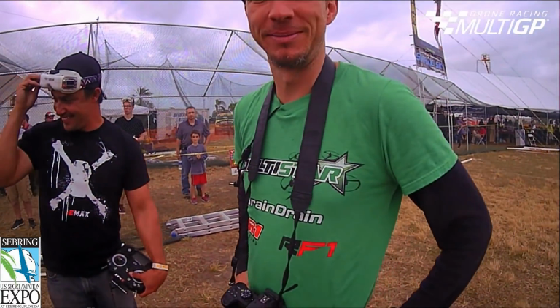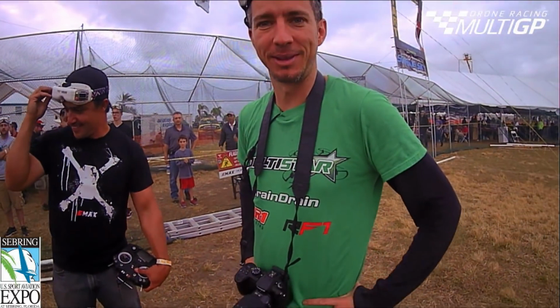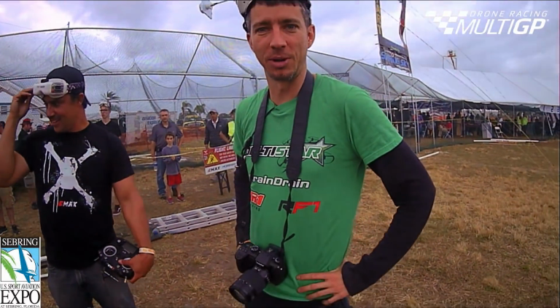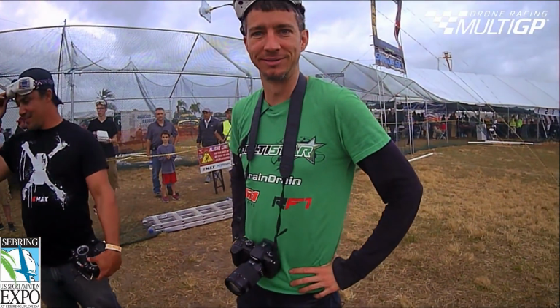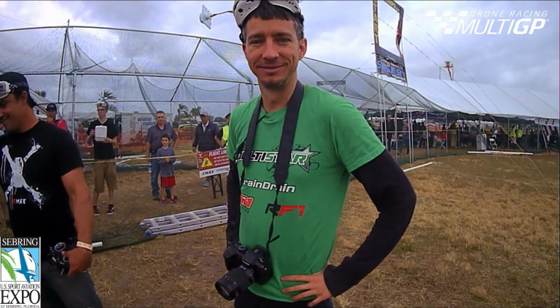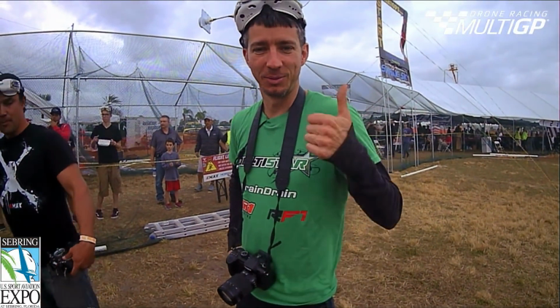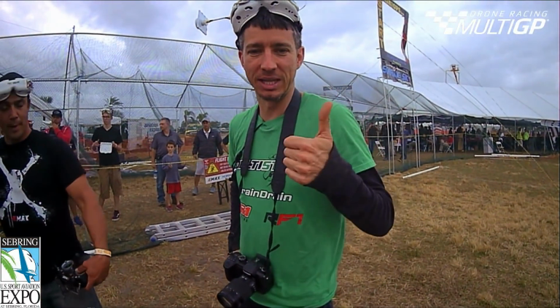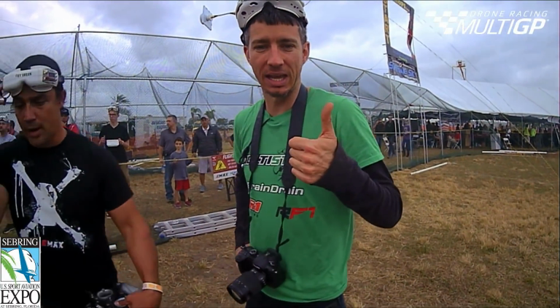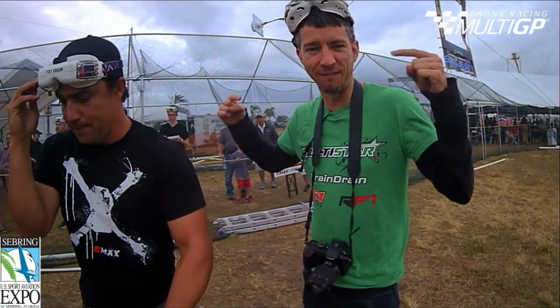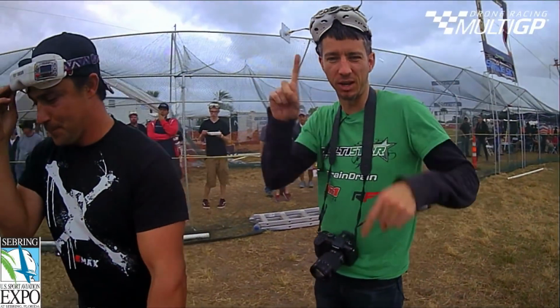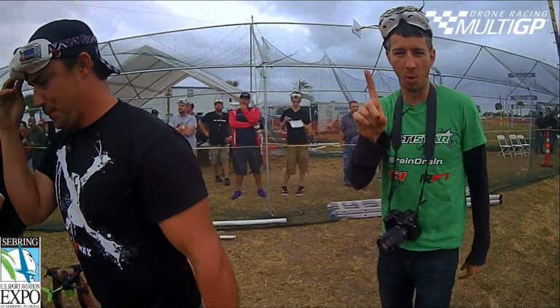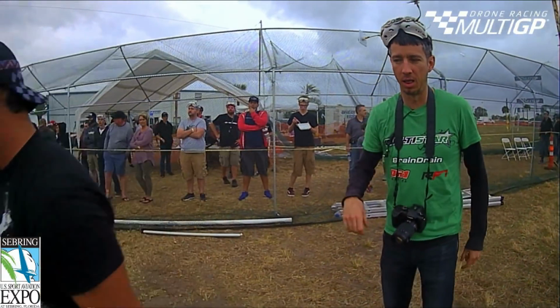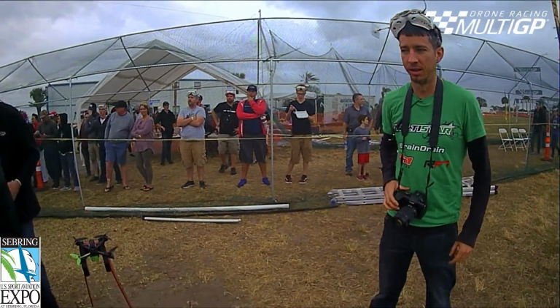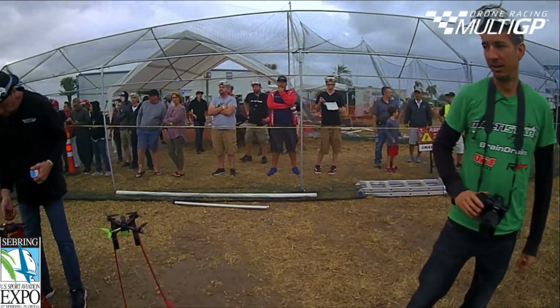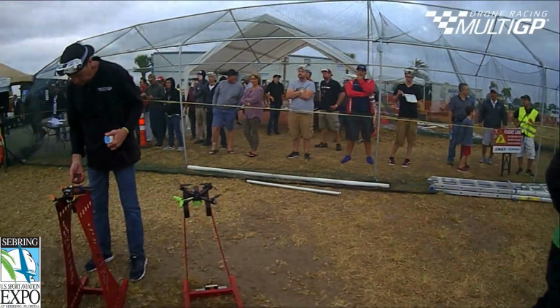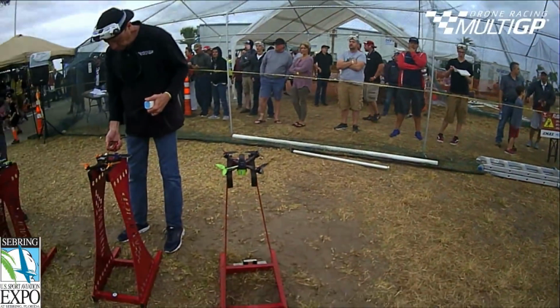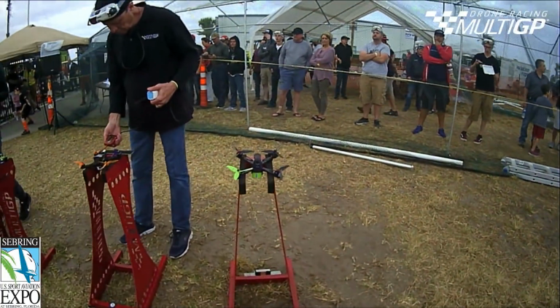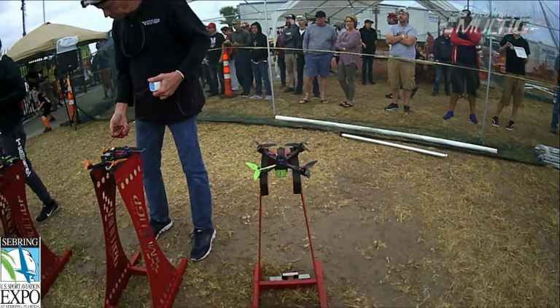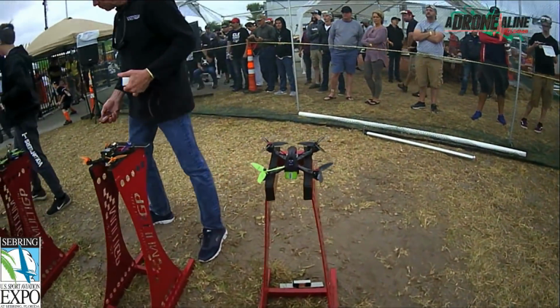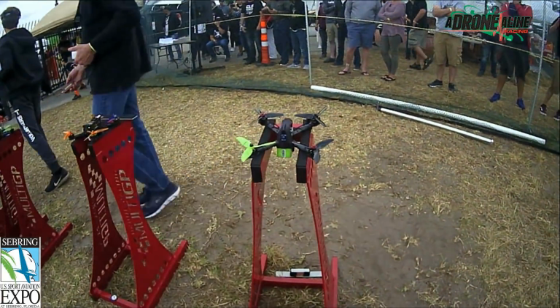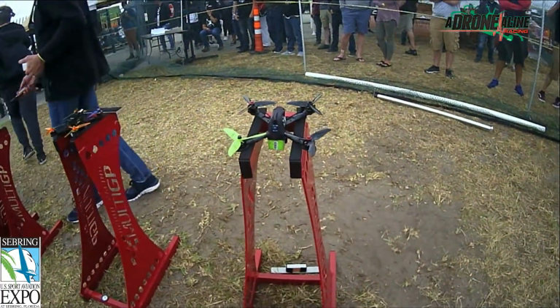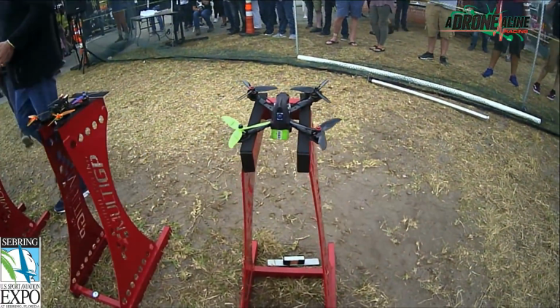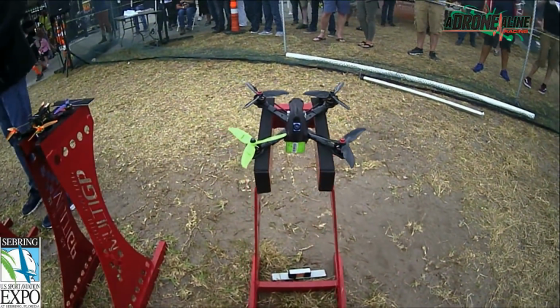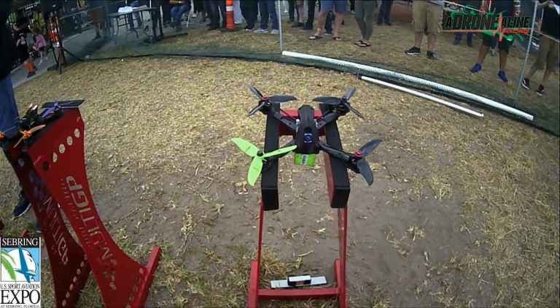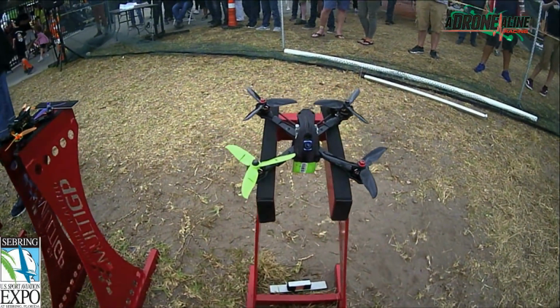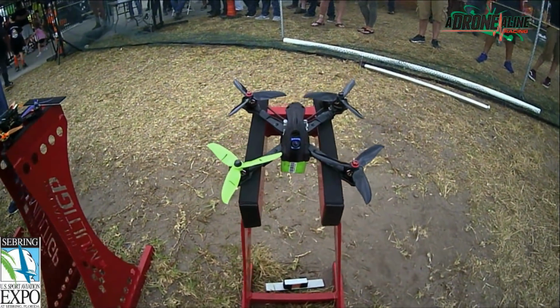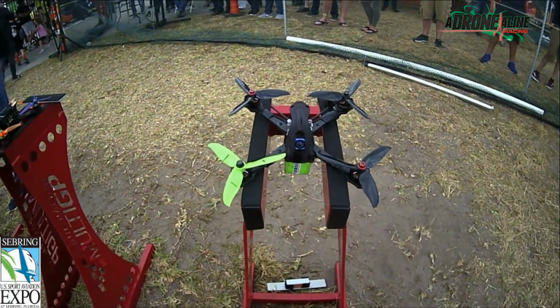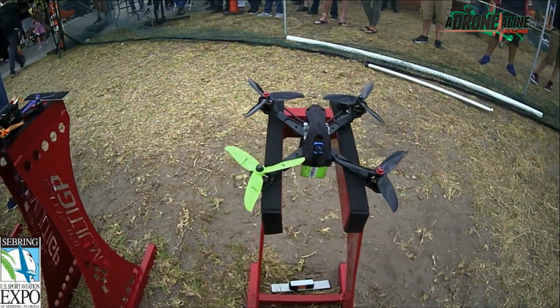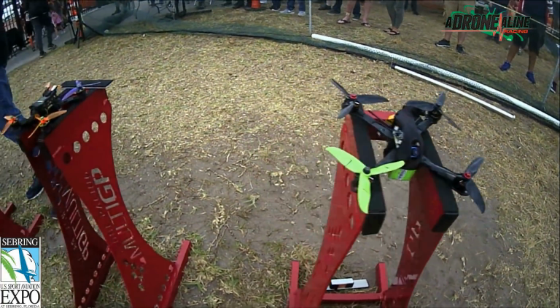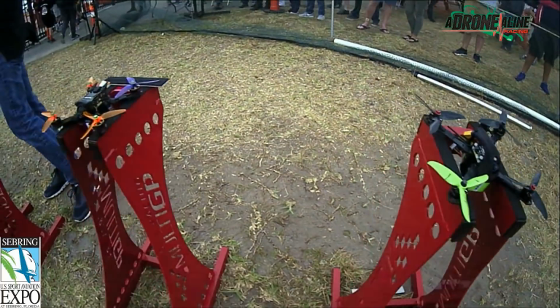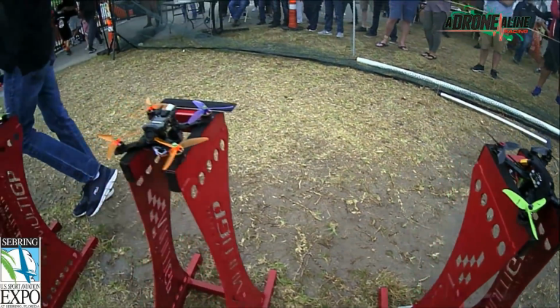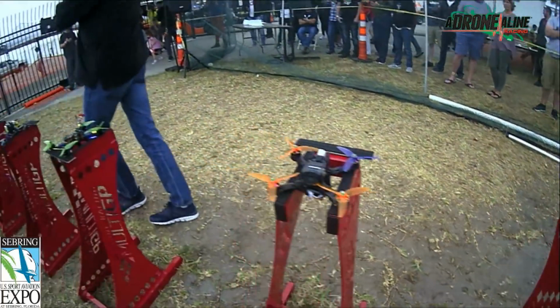Doing some power testing right there. We are power testing. There is something wonky here, I think. There we go, now it's better. There's David Roberts, our brand new president of Multi-GP. You see him using our power tester.